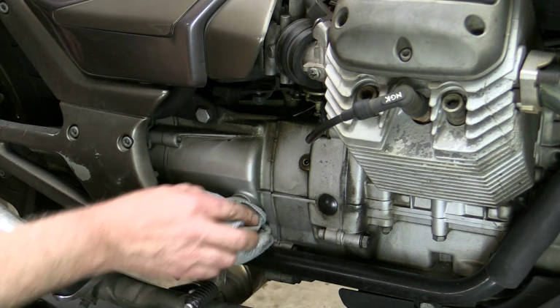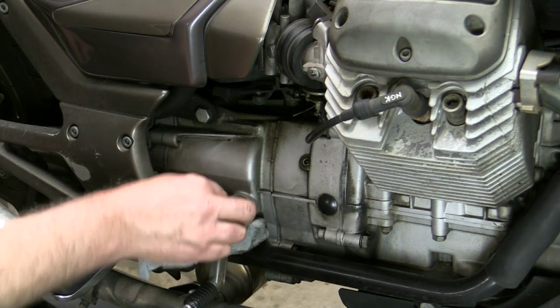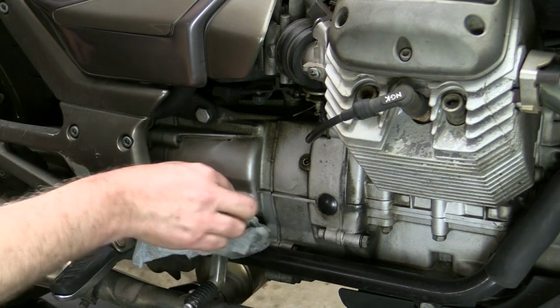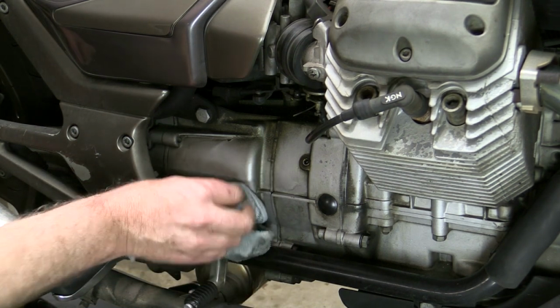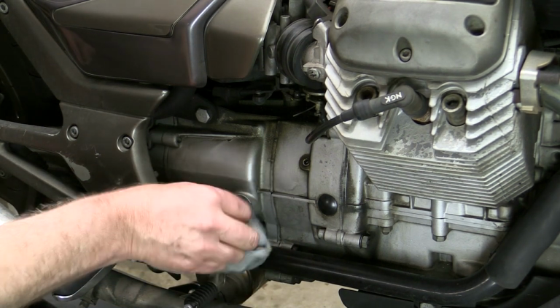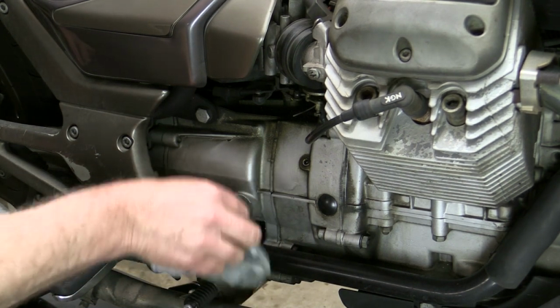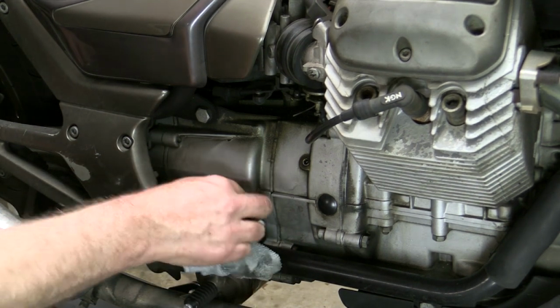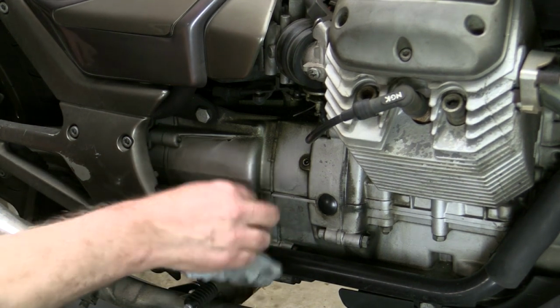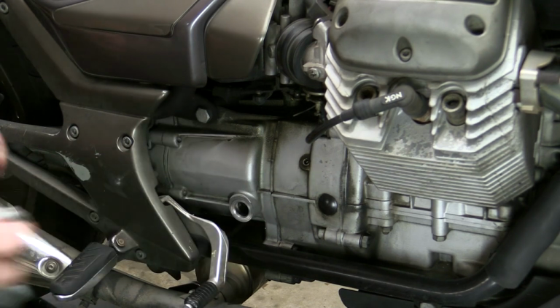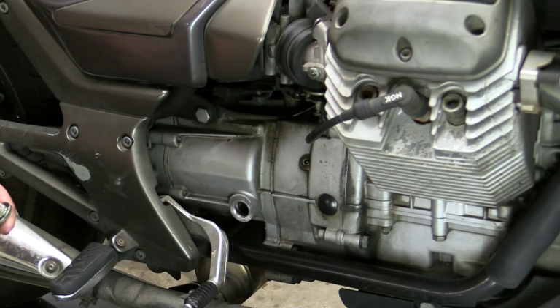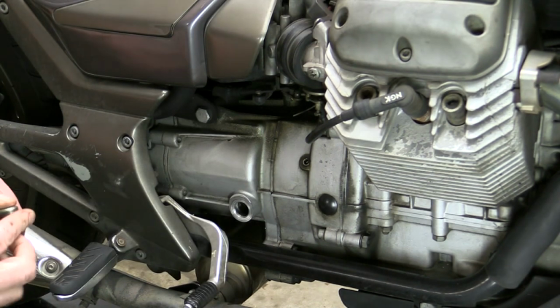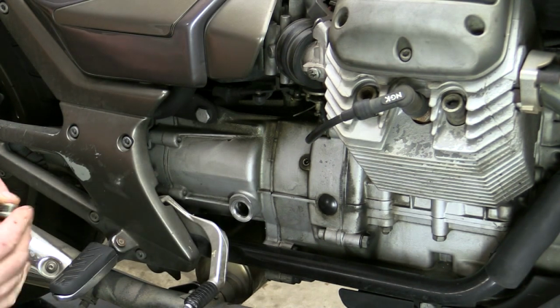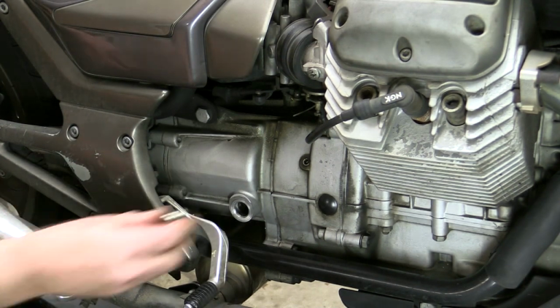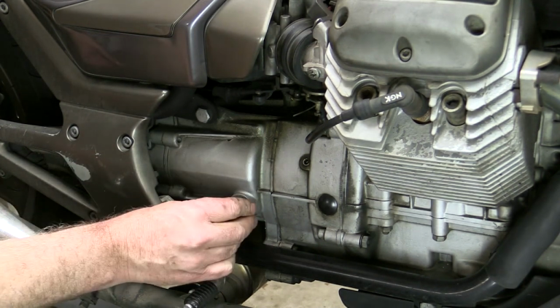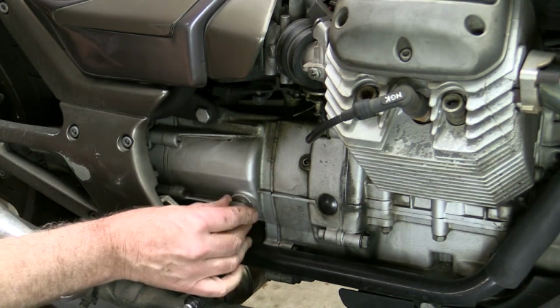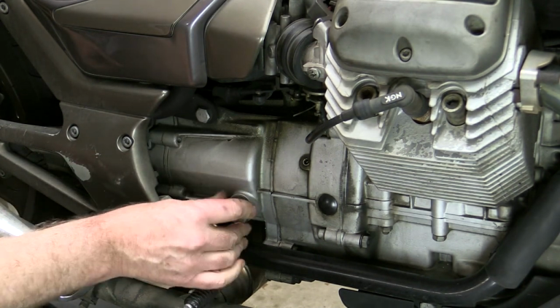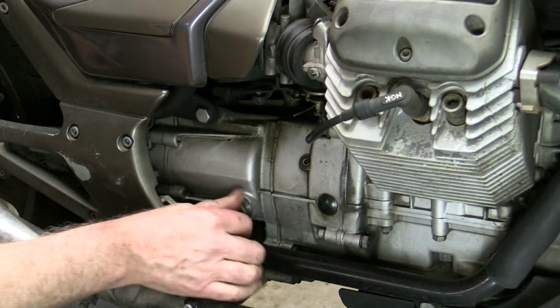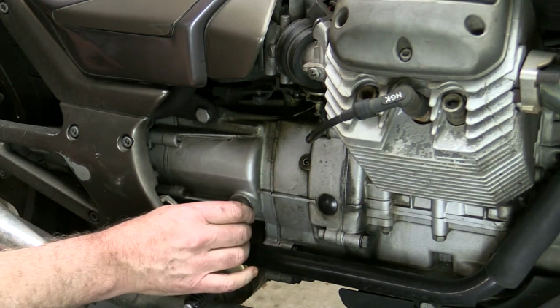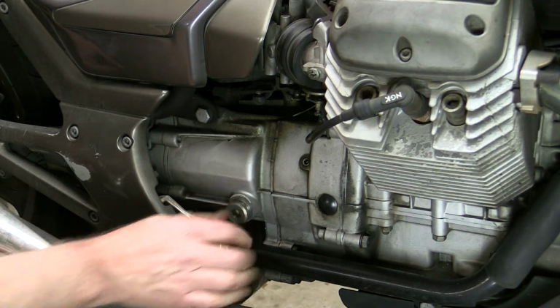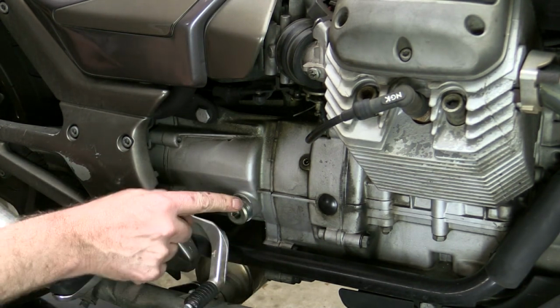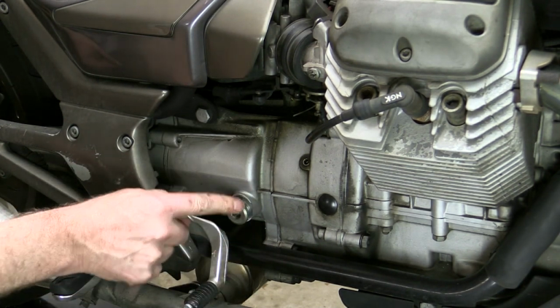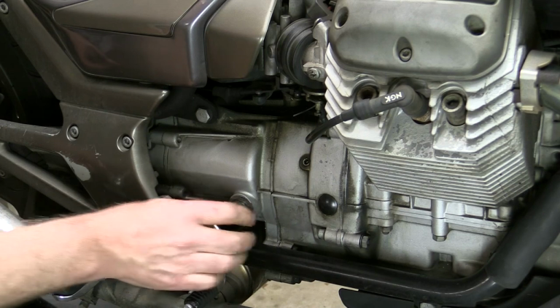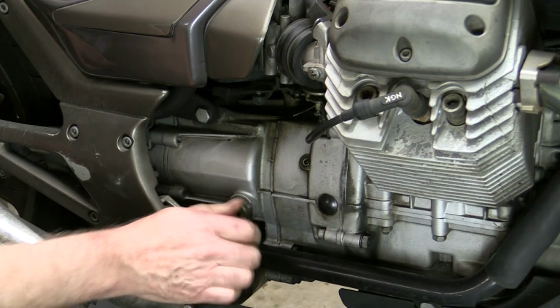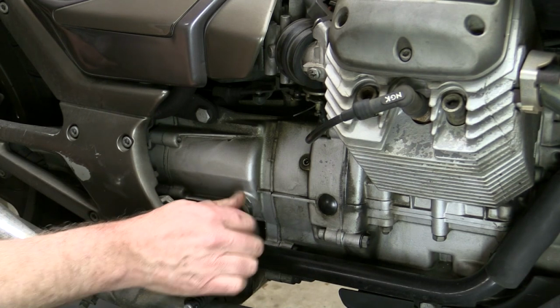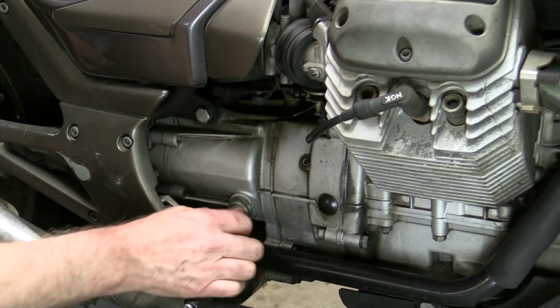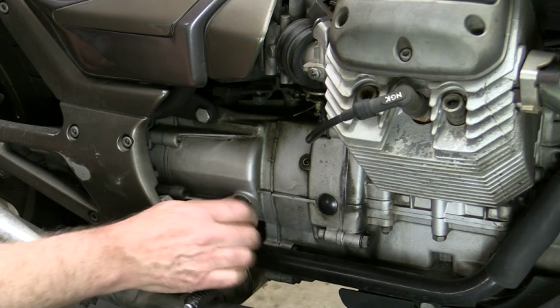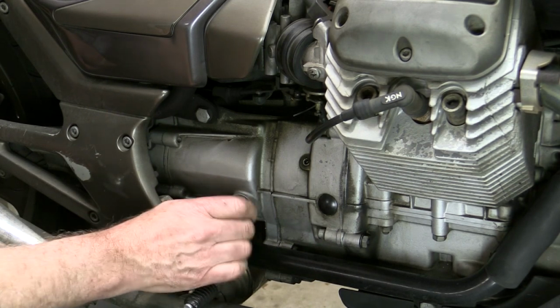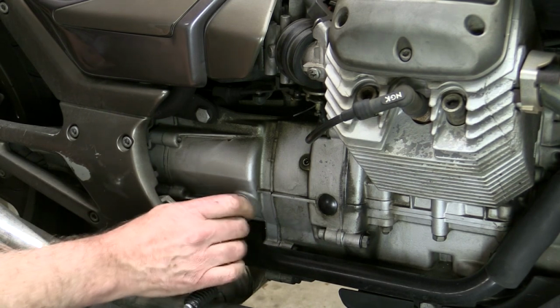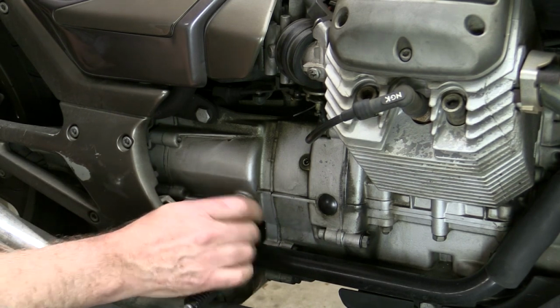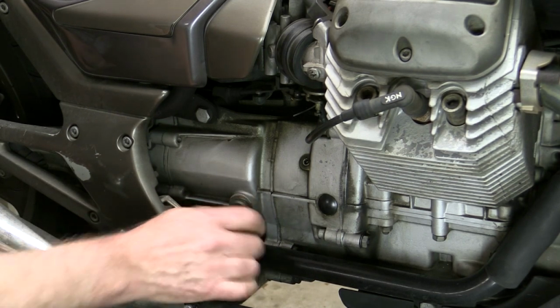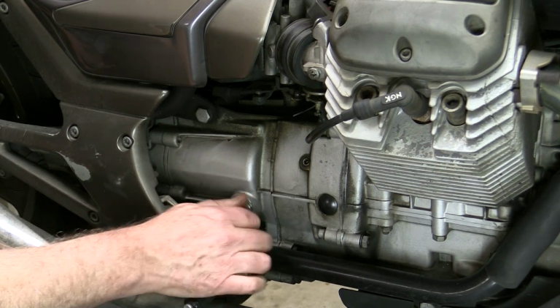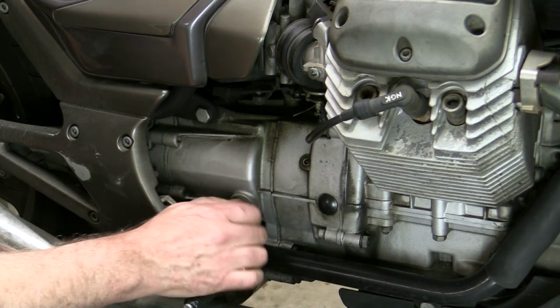Just clean up around the level plug and then we can reinsert. Check the o-ring on here — if it looks badly damaged it will need replacing.